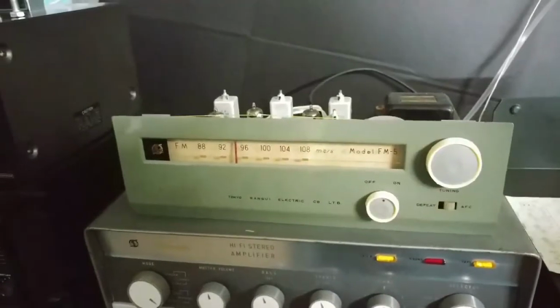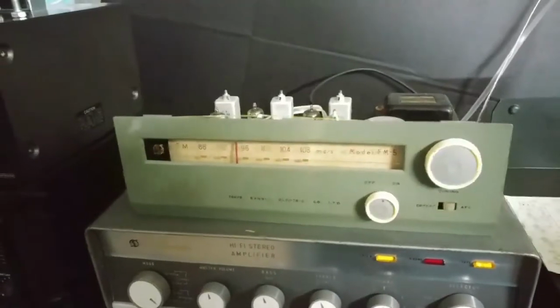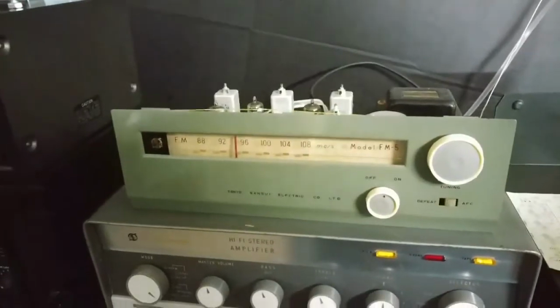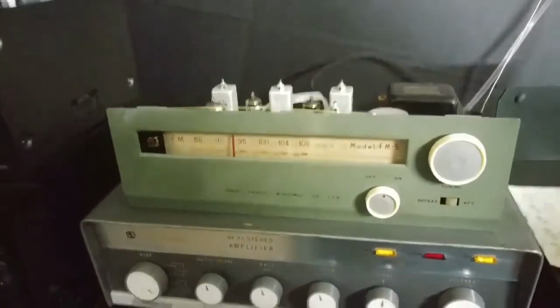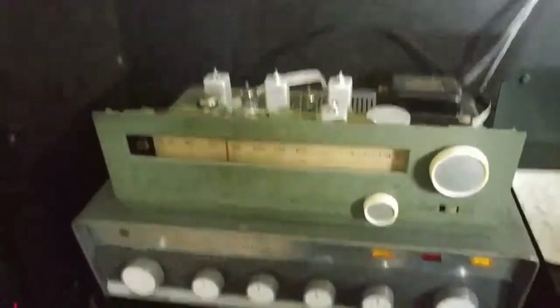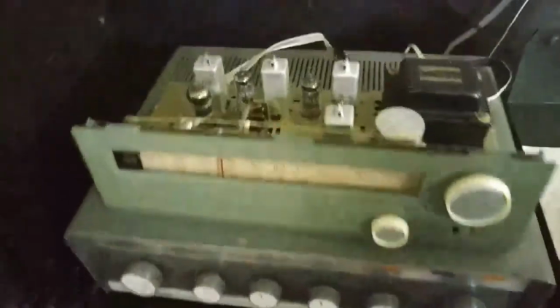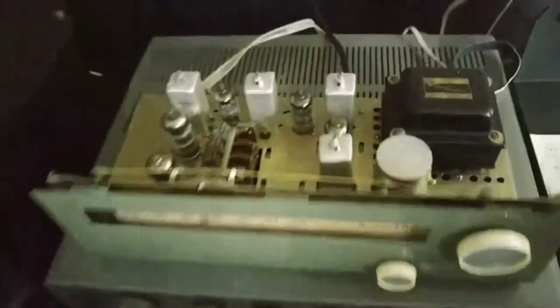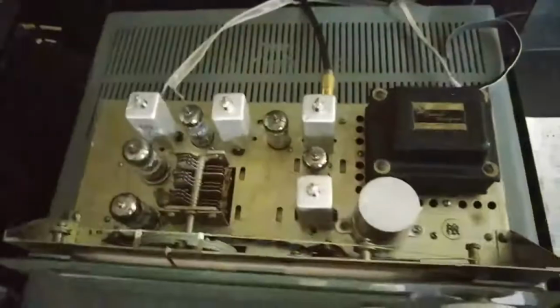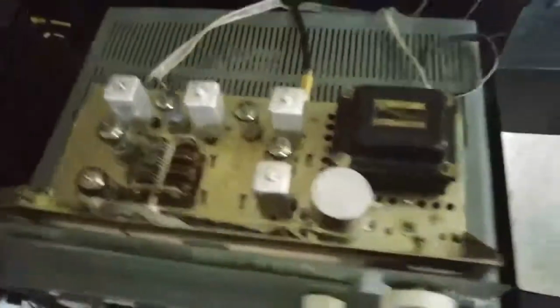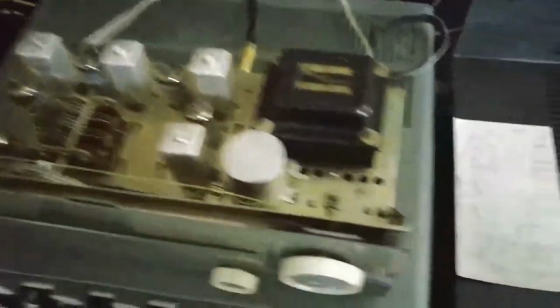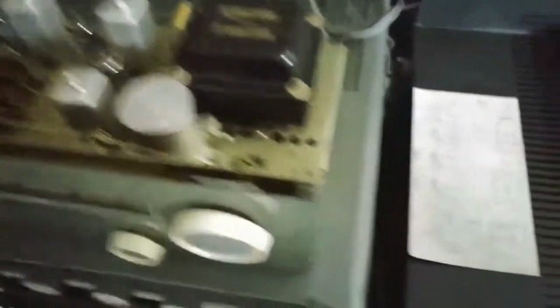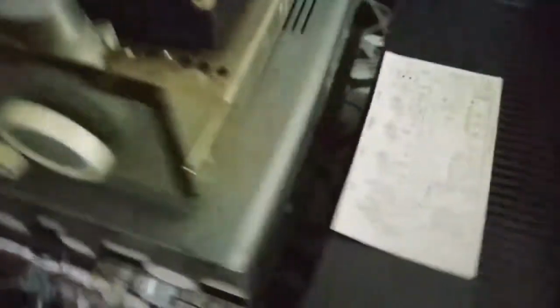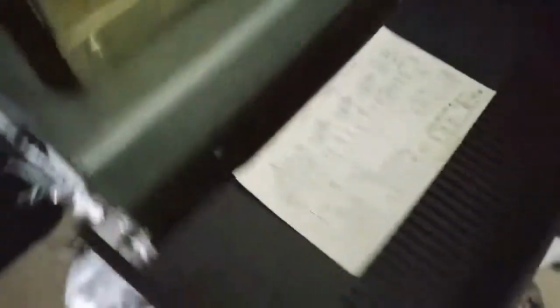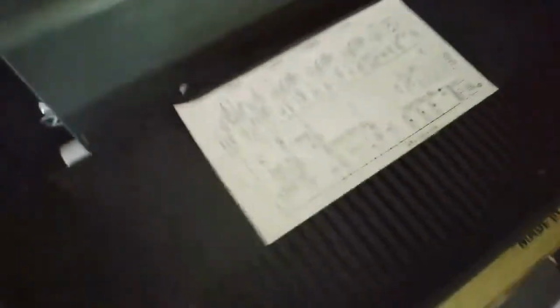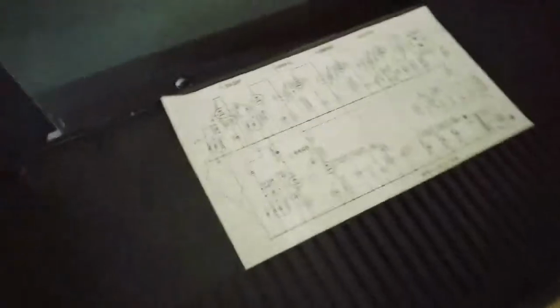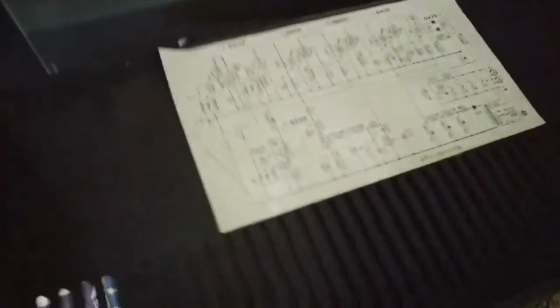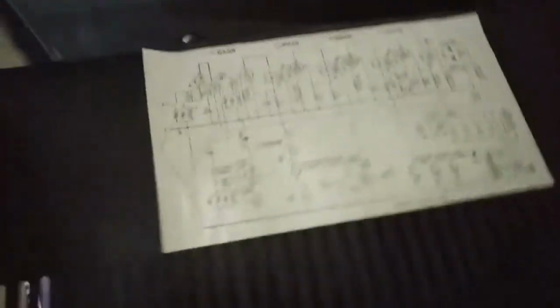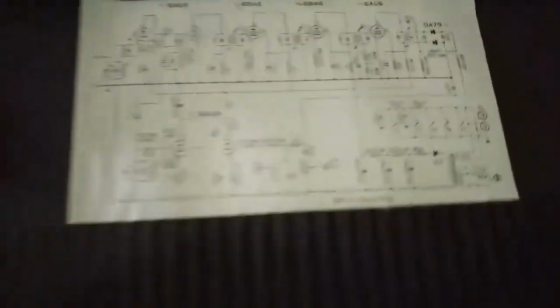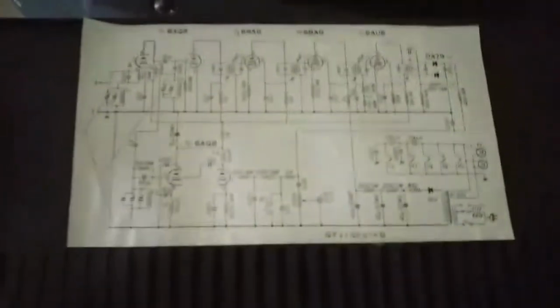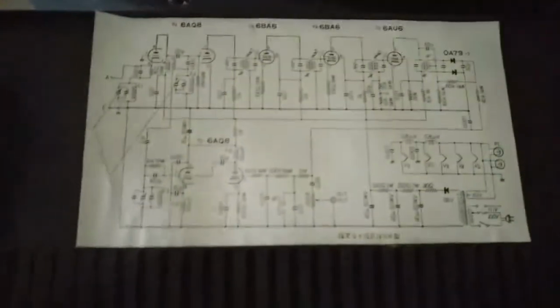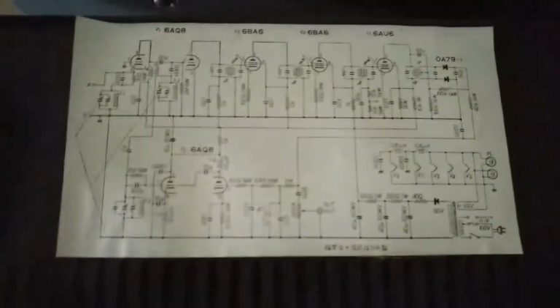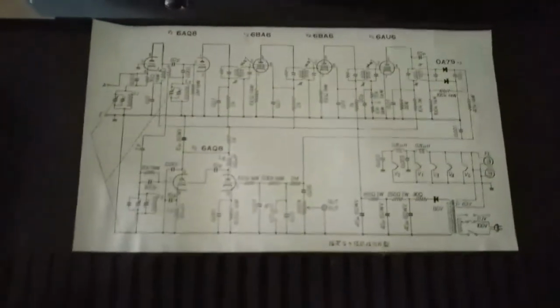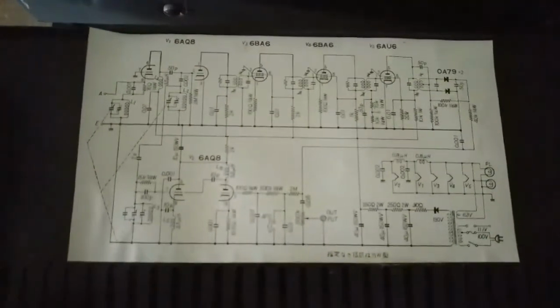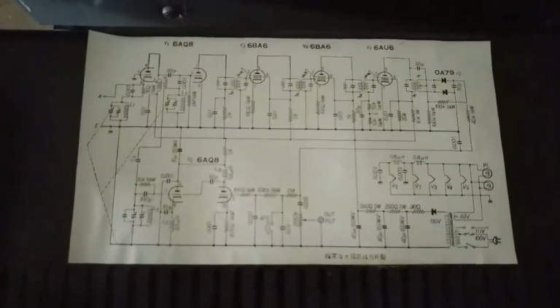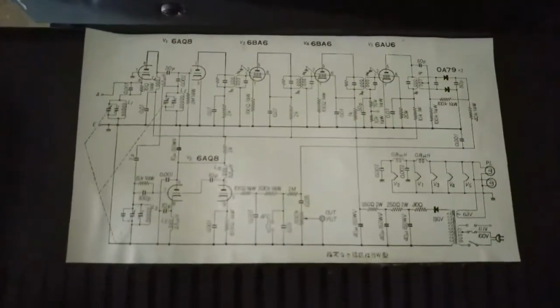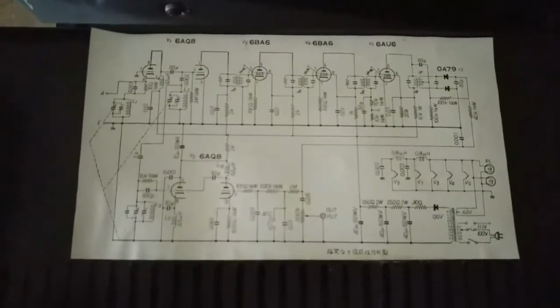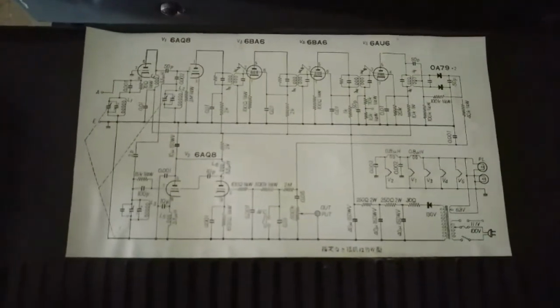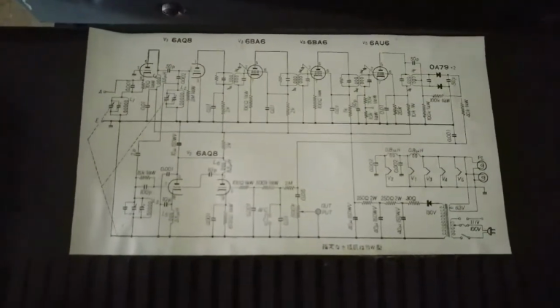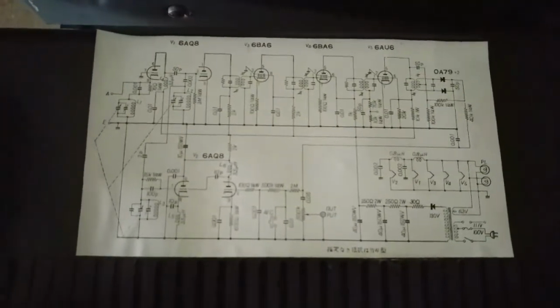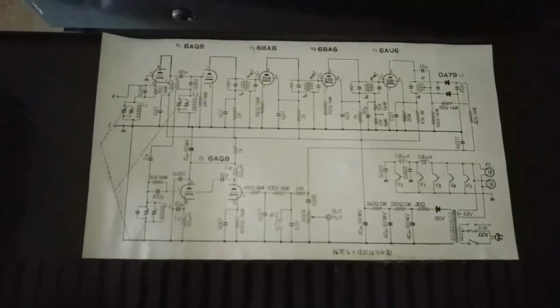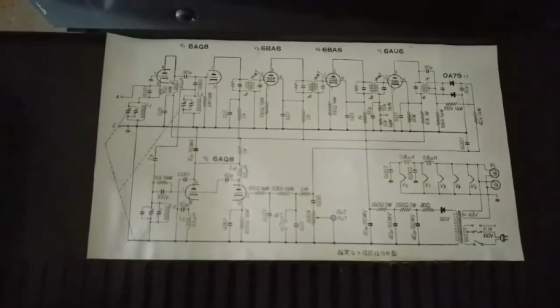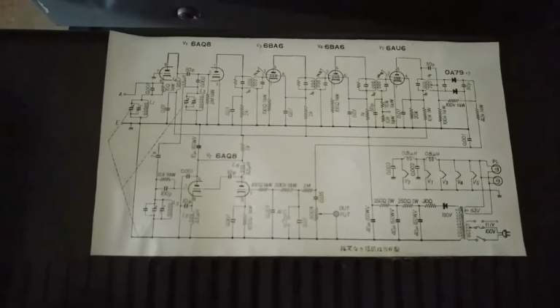I got the case off. One thing that's cool about a lot of this old school Sansui tube gear is they put the schematic right there on the inside of the case lid.